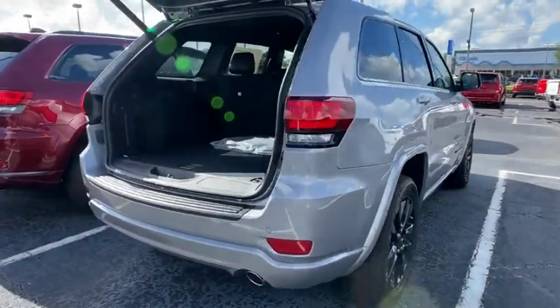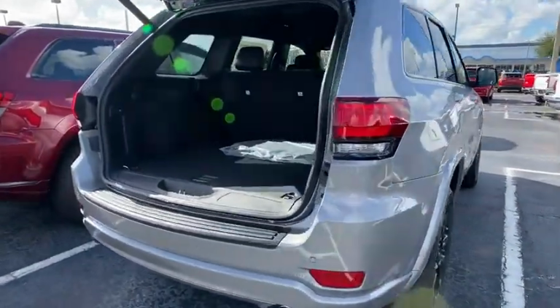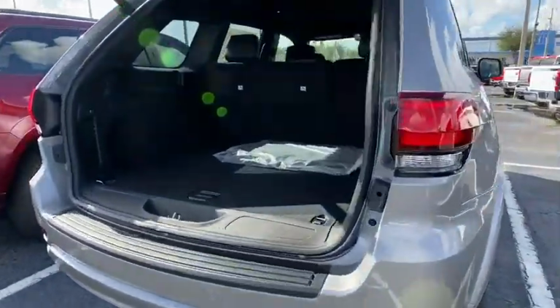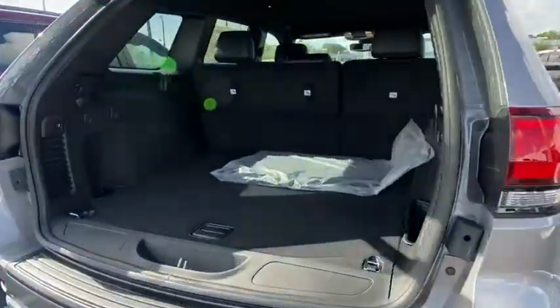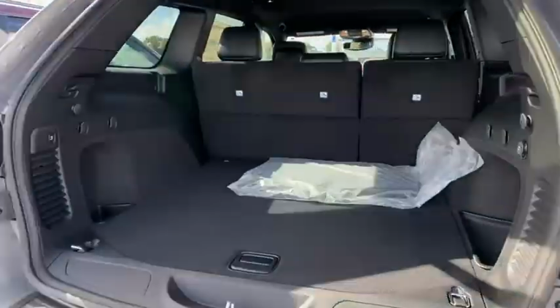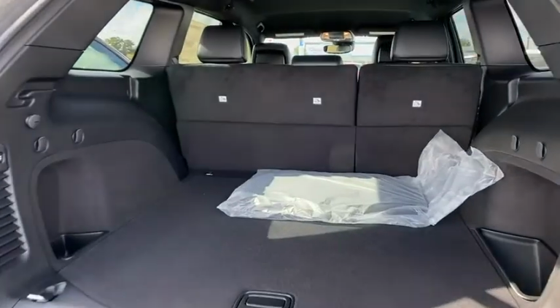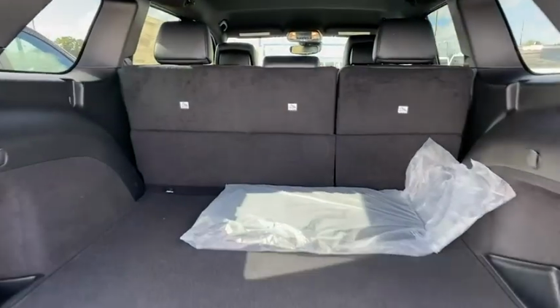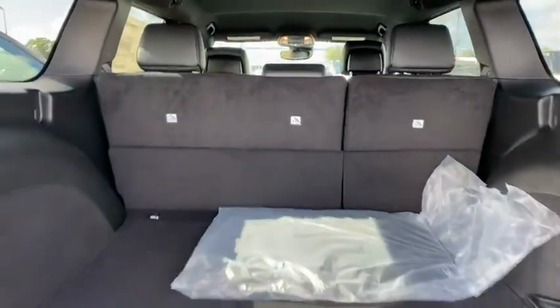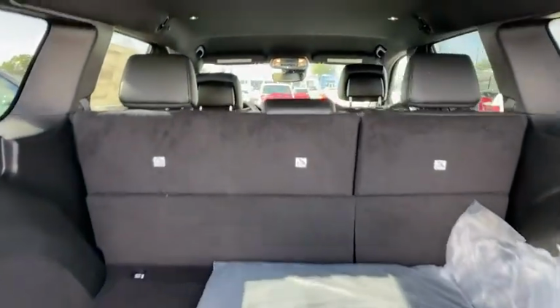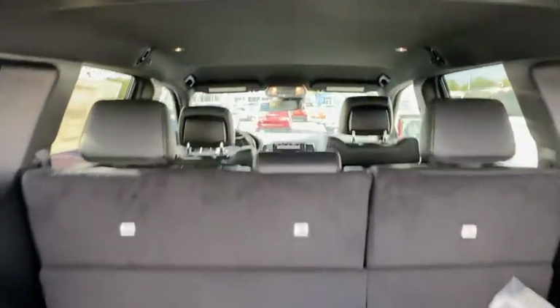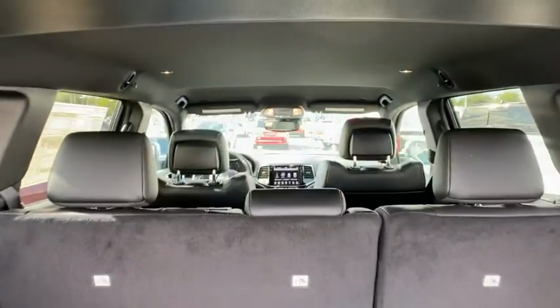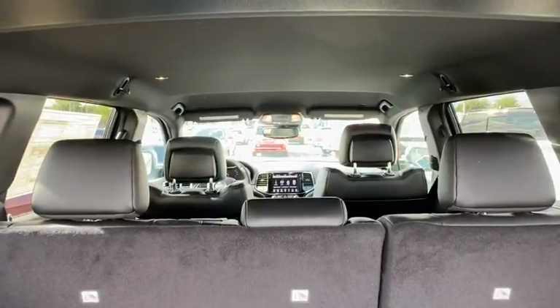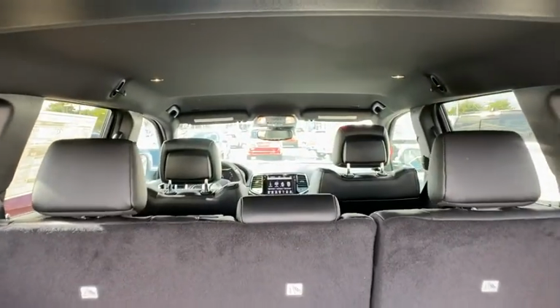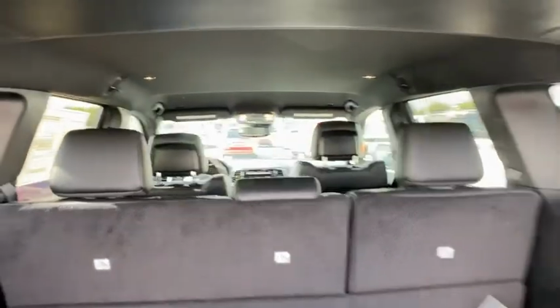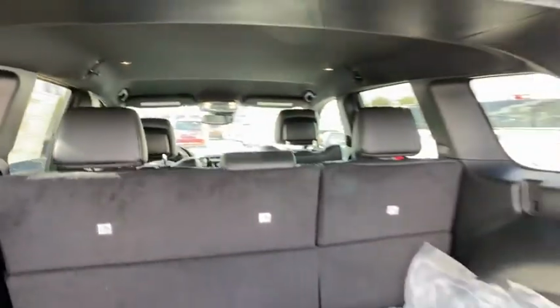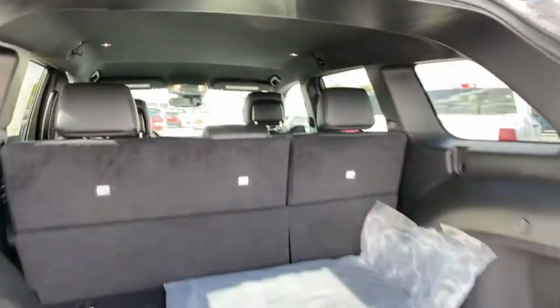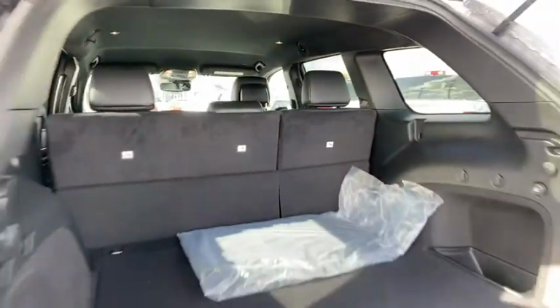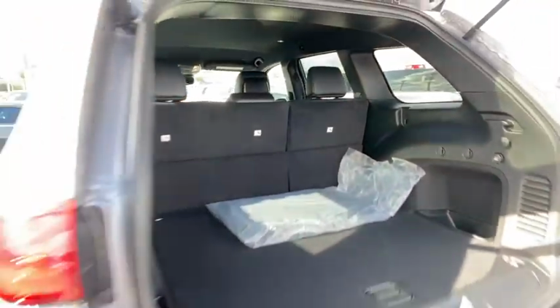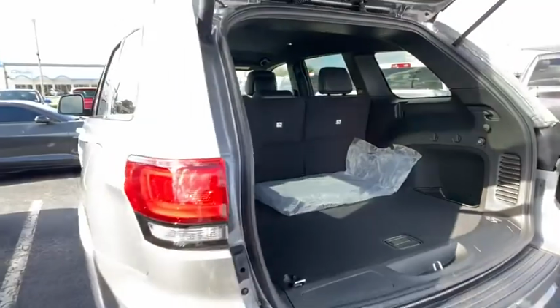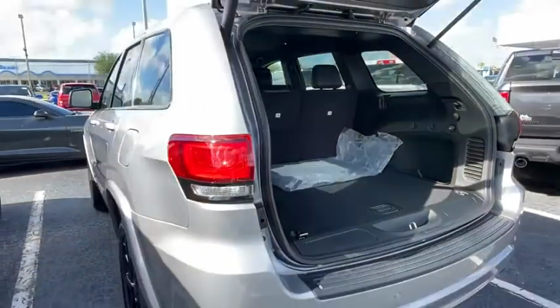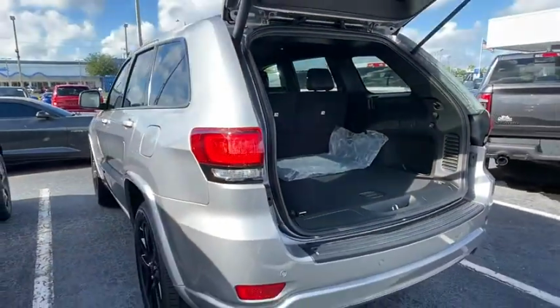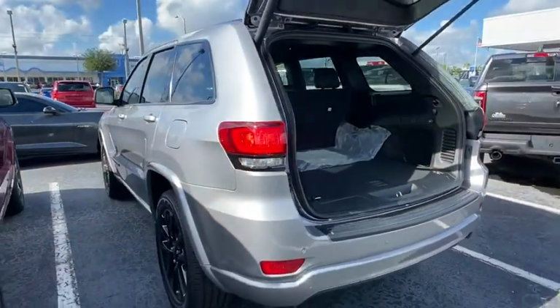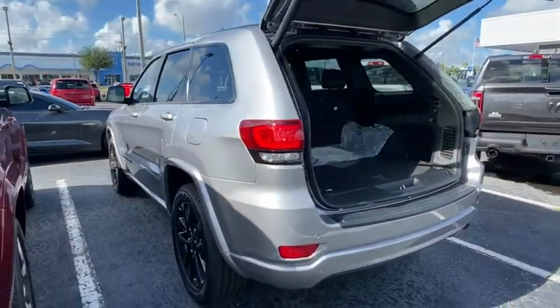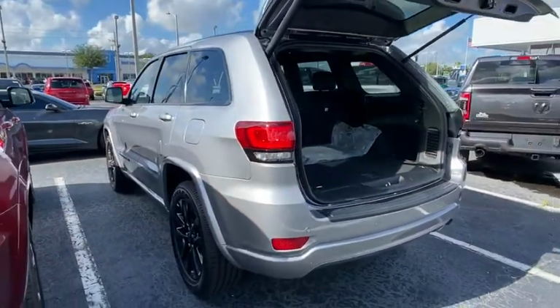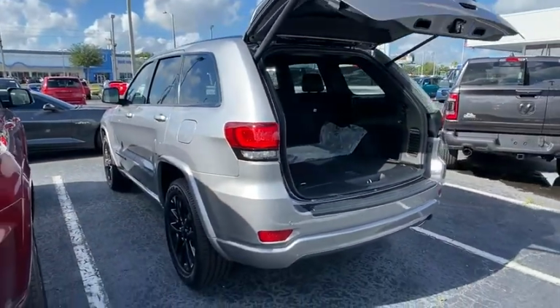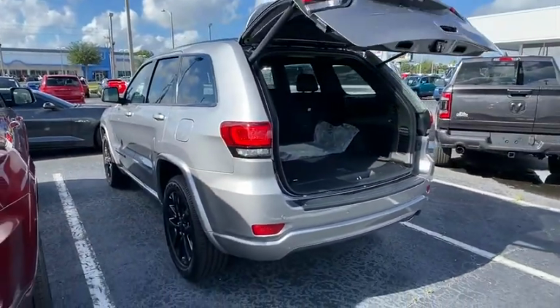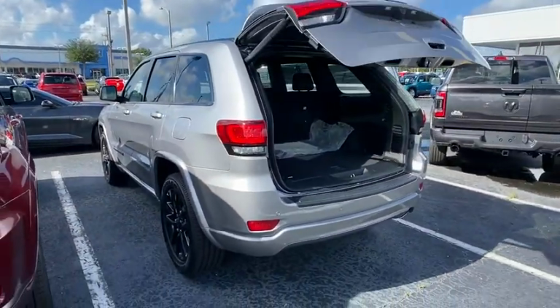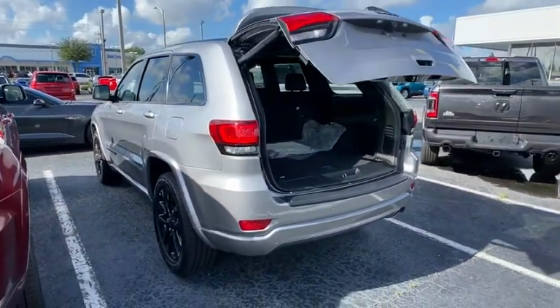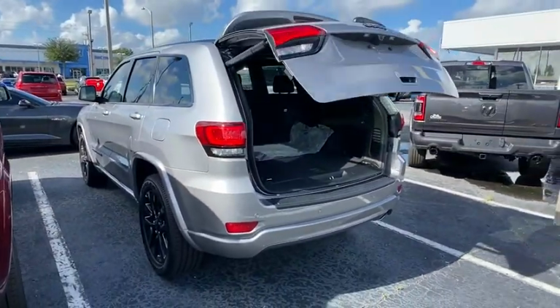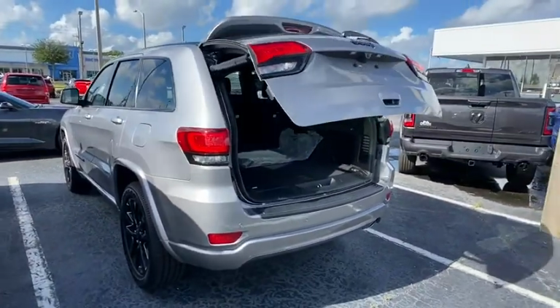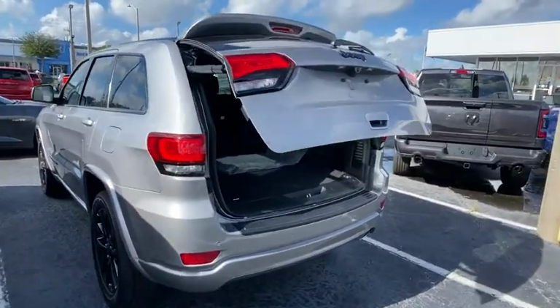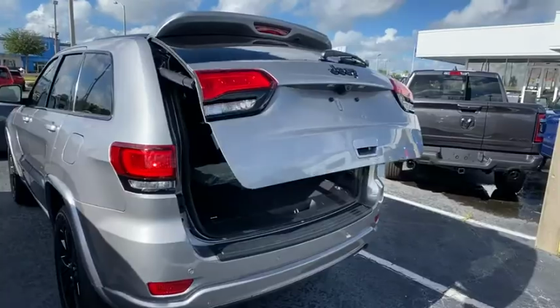Here are some of this vehicle's great options: backup camera, navigation system, keyless entry, anti-lock braking system, traction control, stability control, steering wheel audio controls, dual airbags.